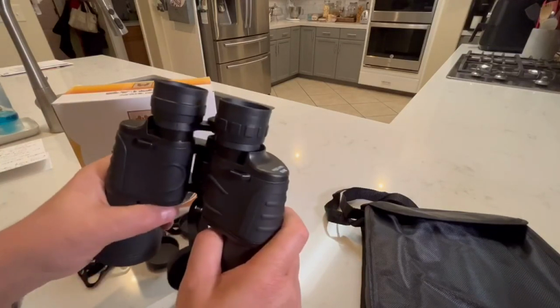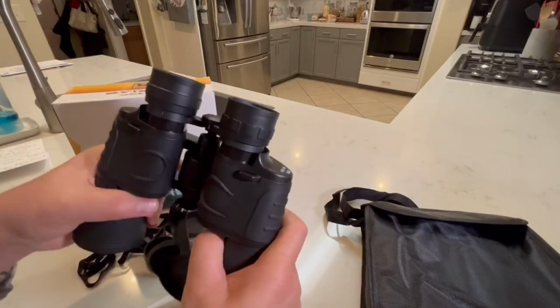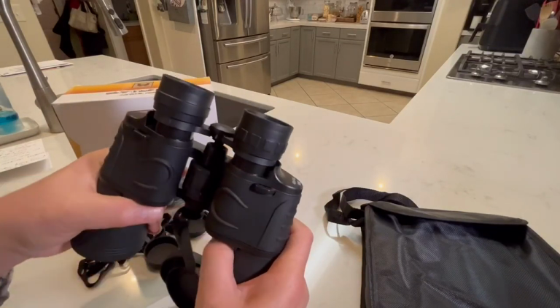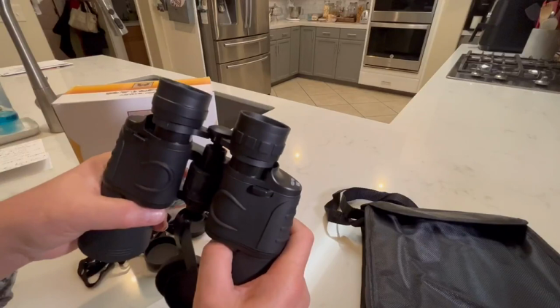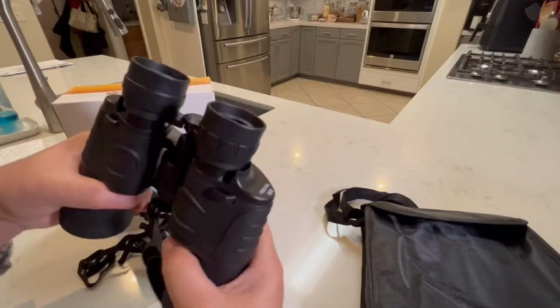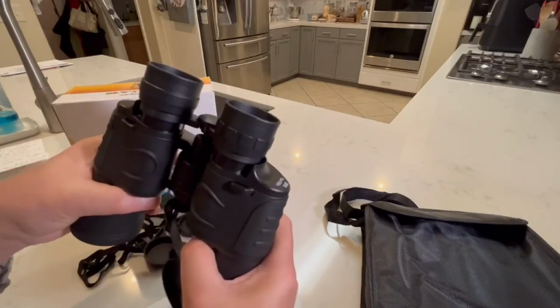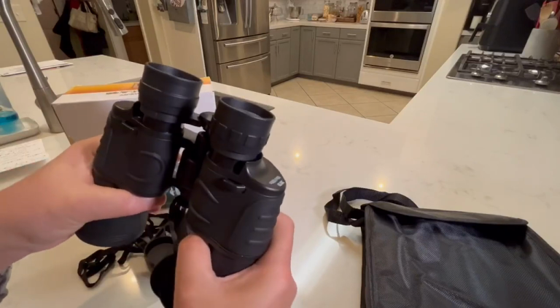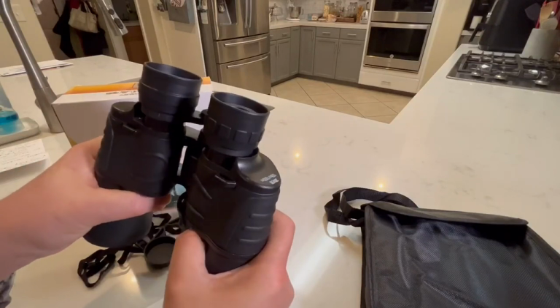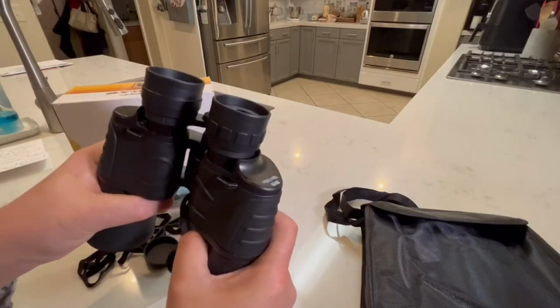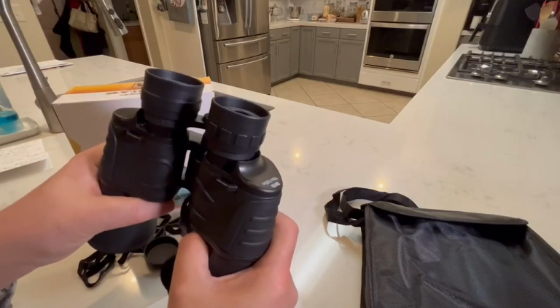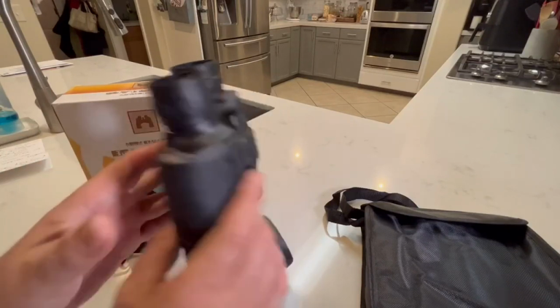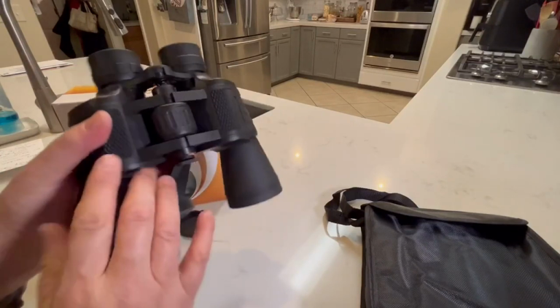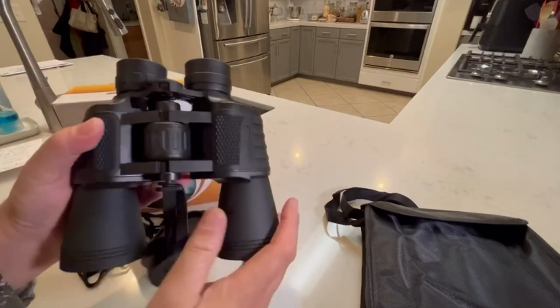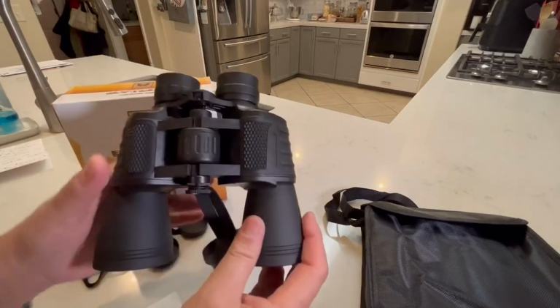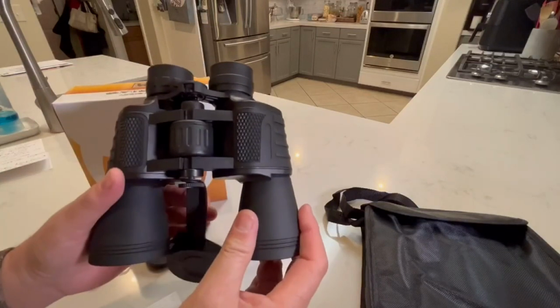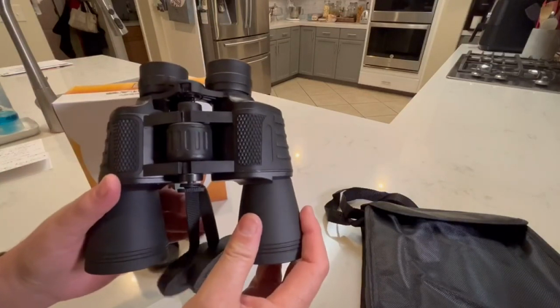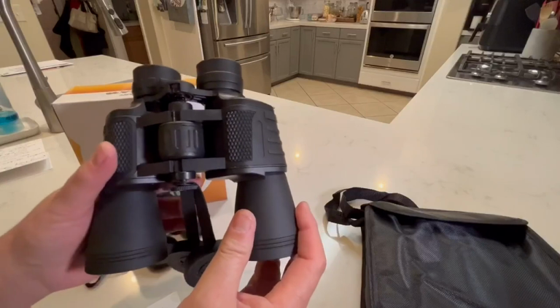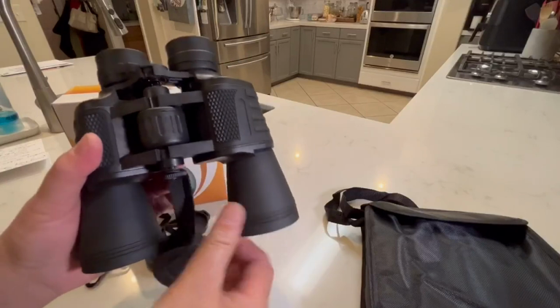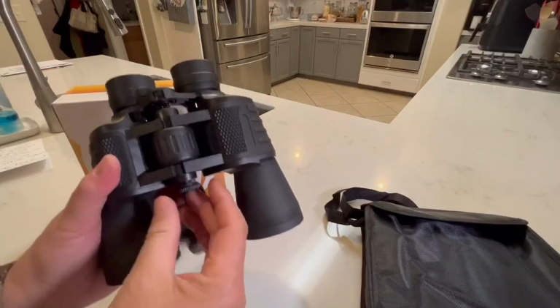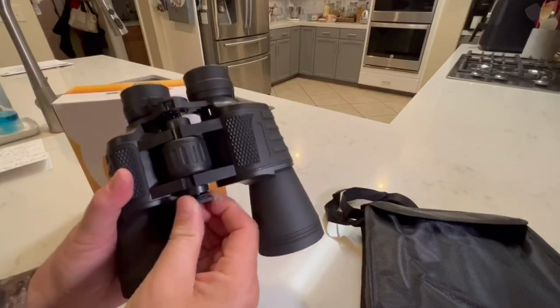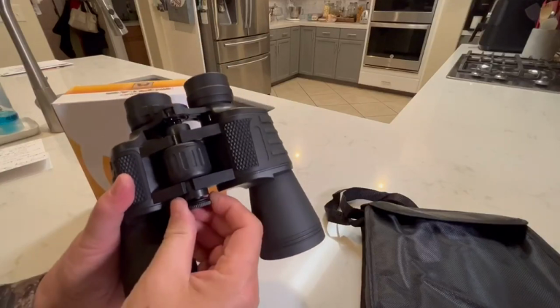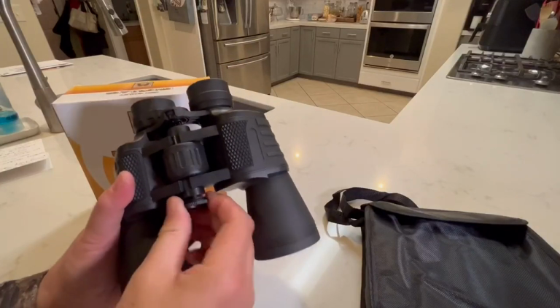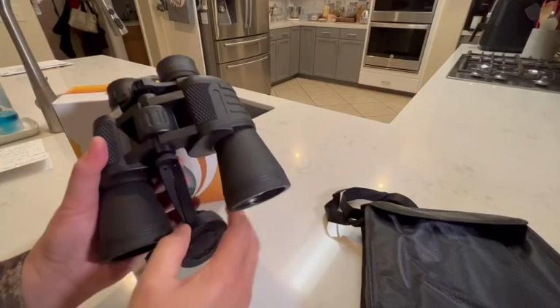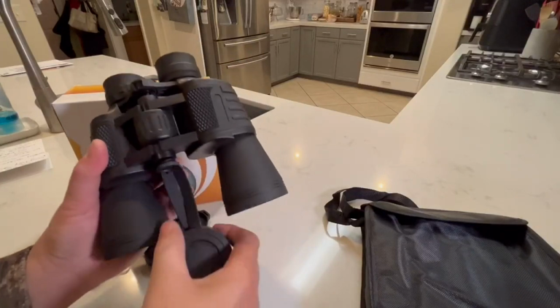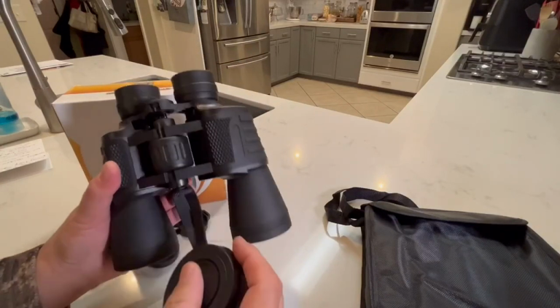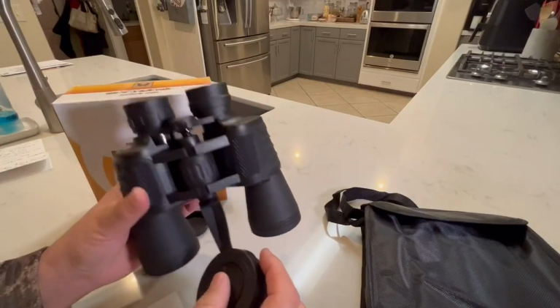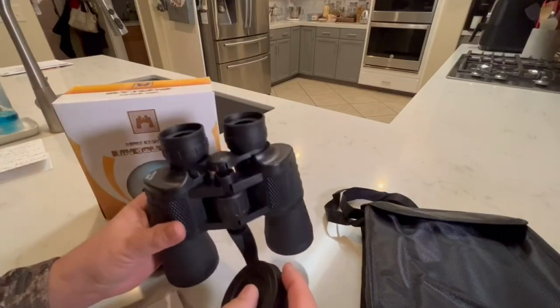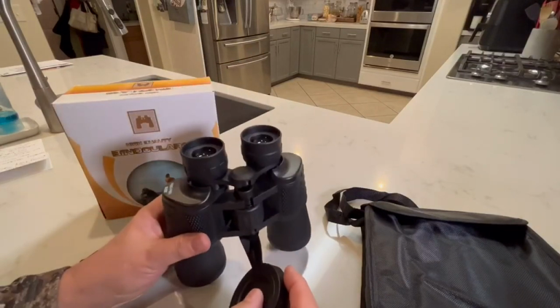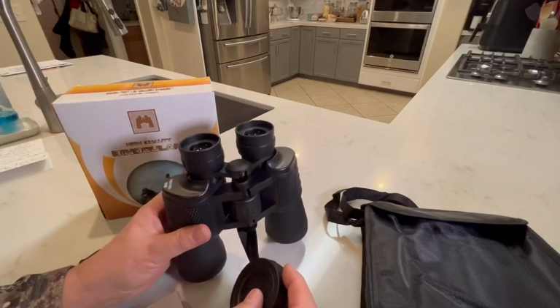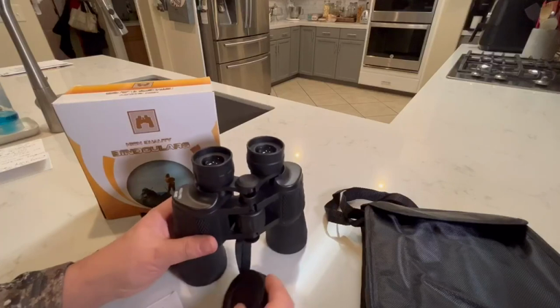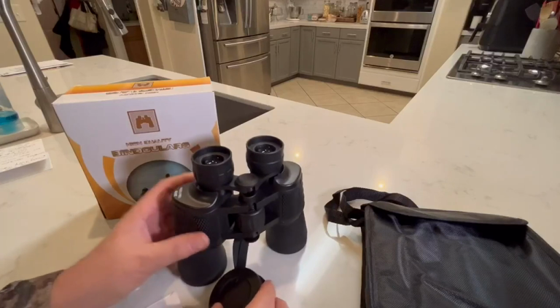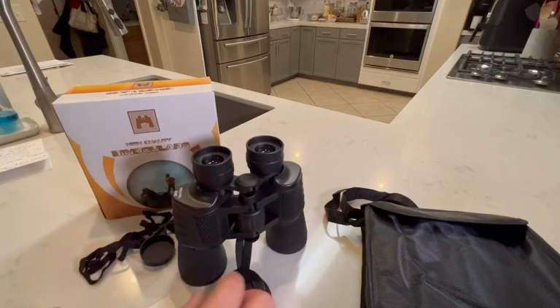I have some decent quality binoculars, and I would not put these in that category. I wouldn't even say these are decent quality. My apologies, but I'm just trying to be honest.